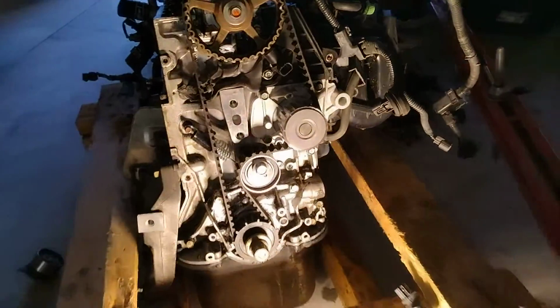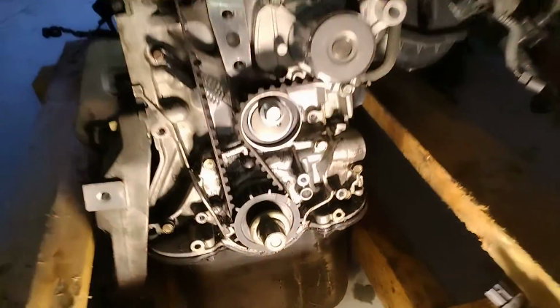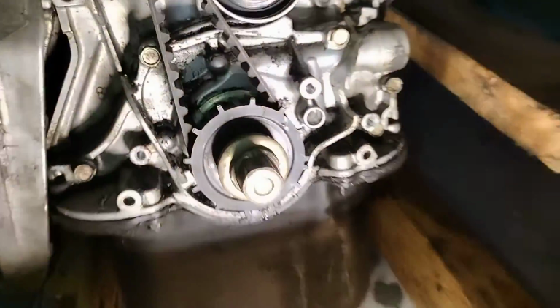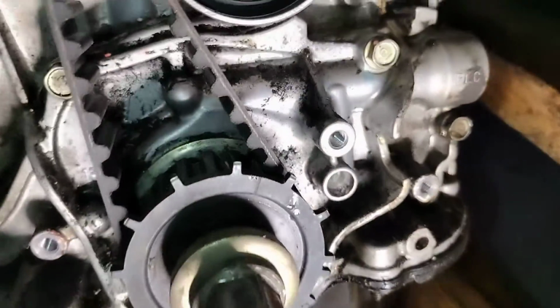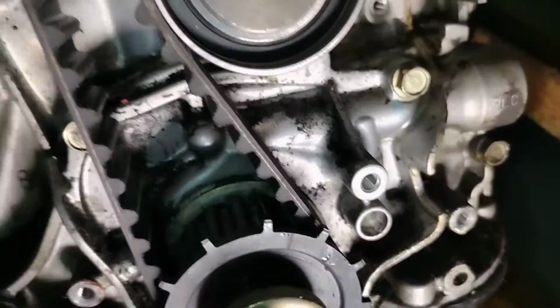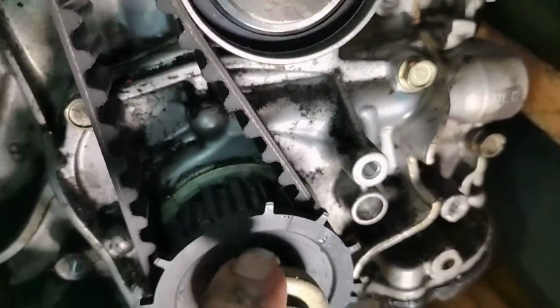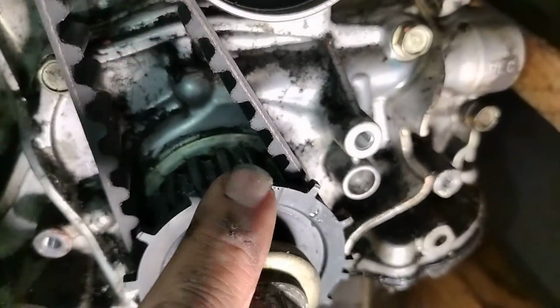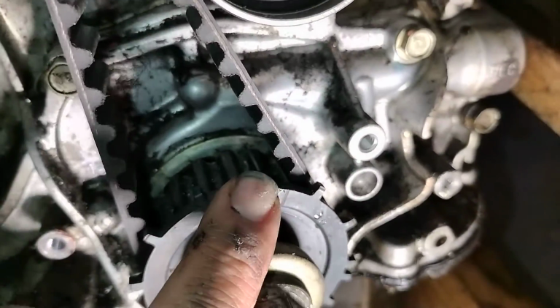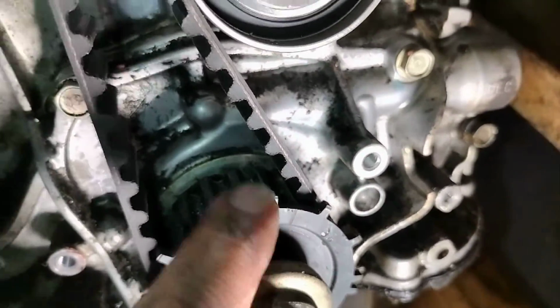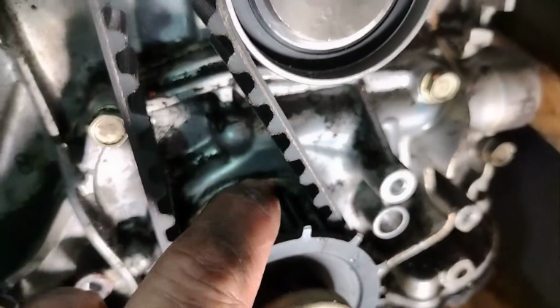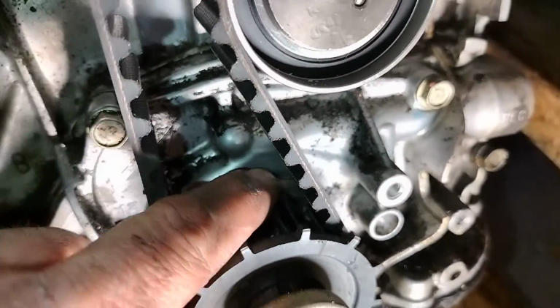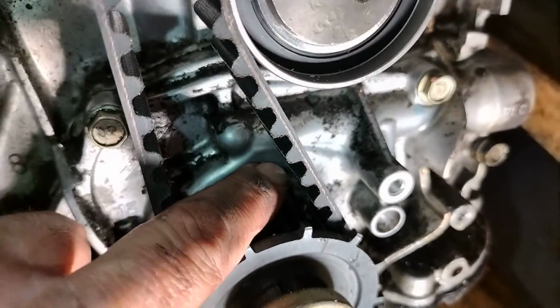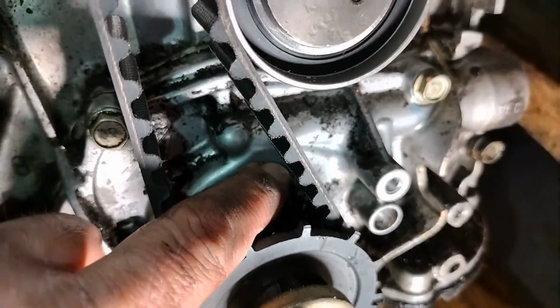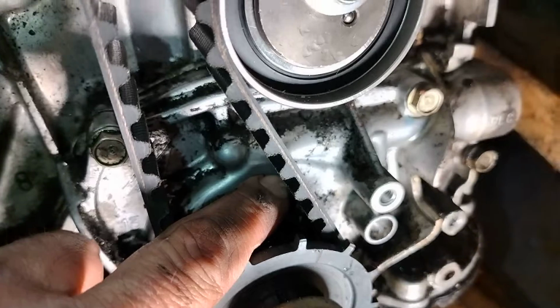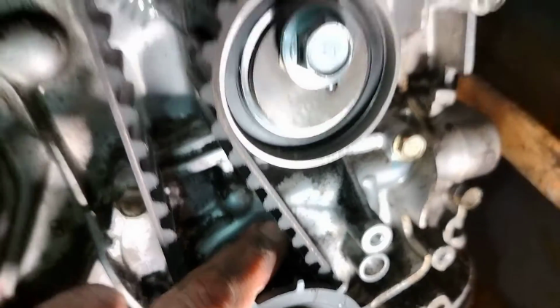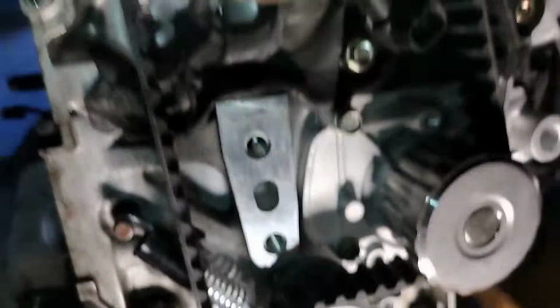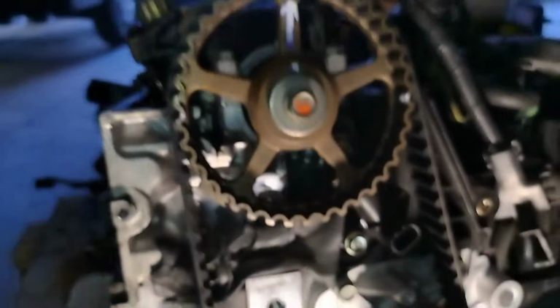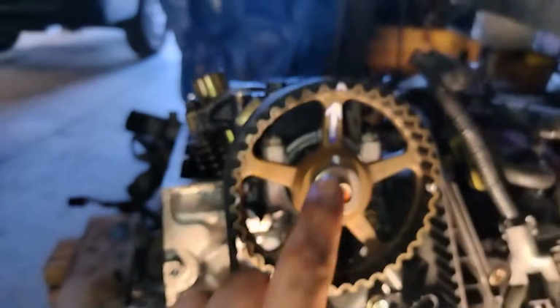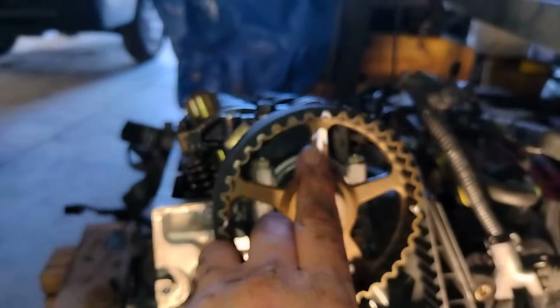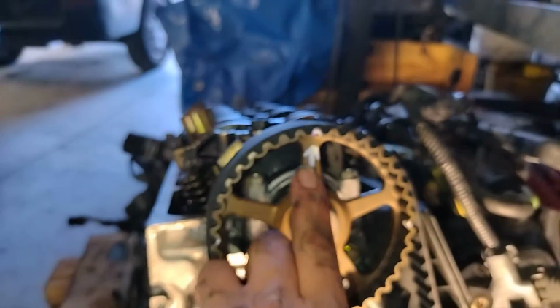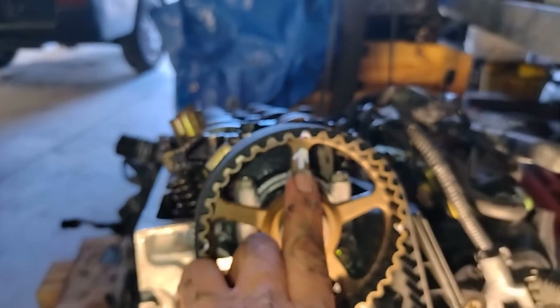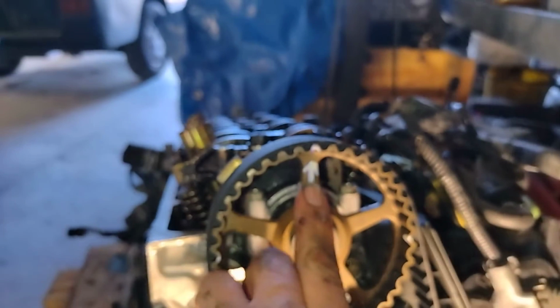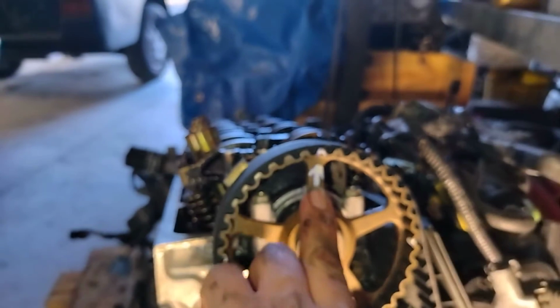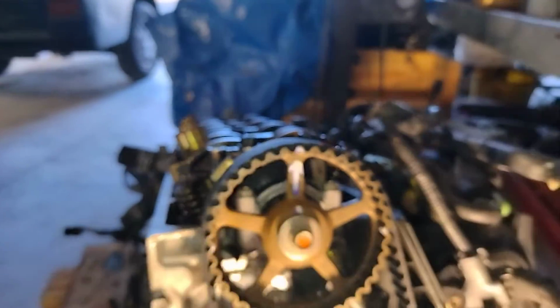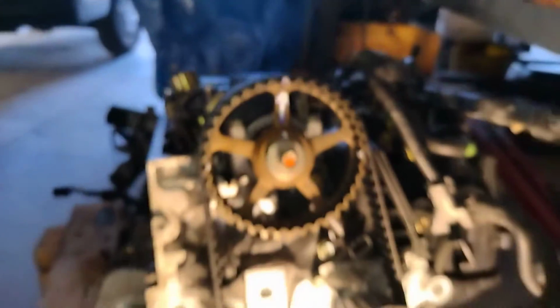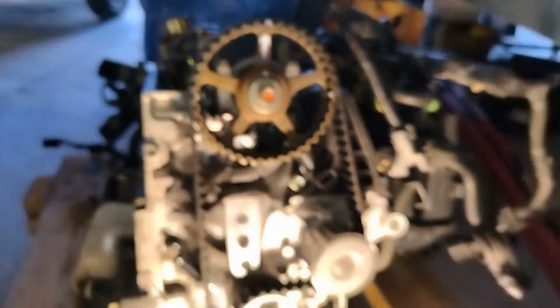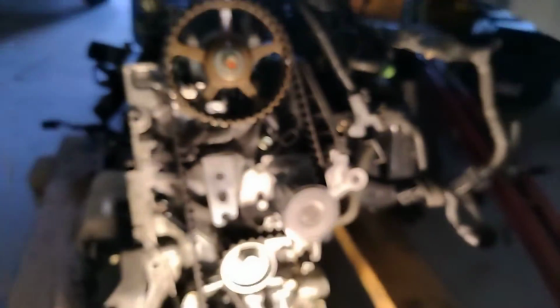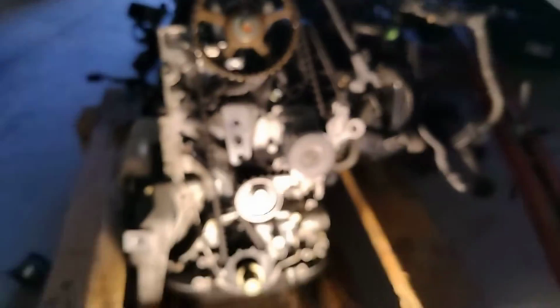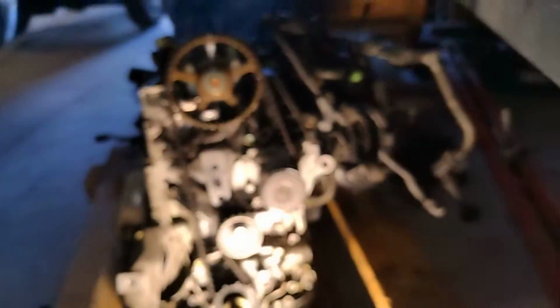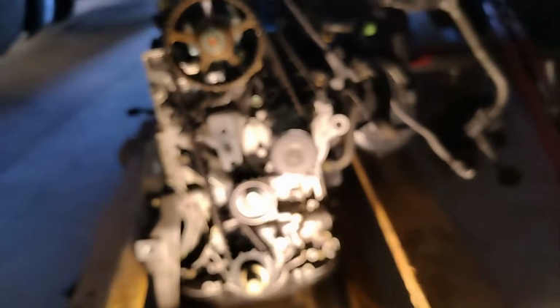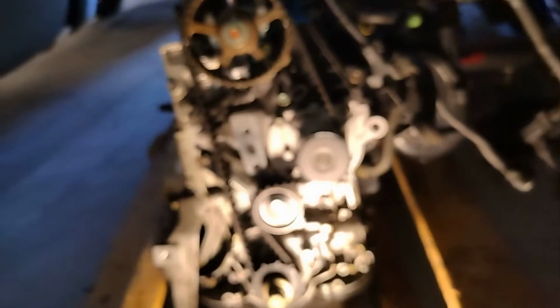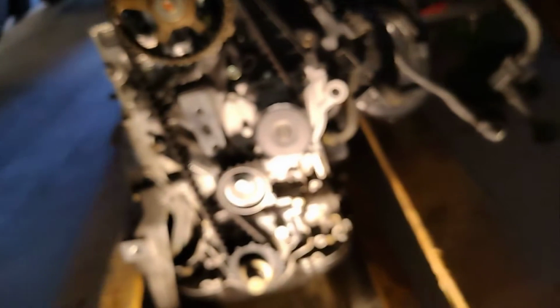Your timing mark is going to be here with an arrow back there hidden by the belt, and then you're going to want to be at 12 o'clock here. There you go folks.